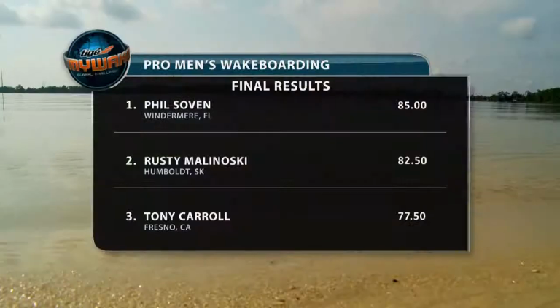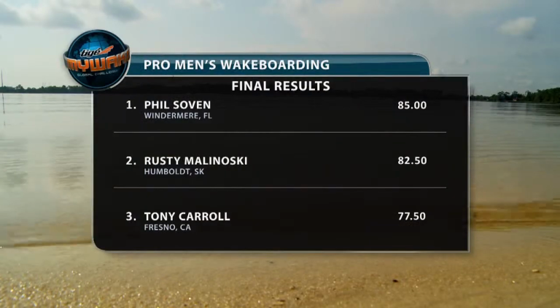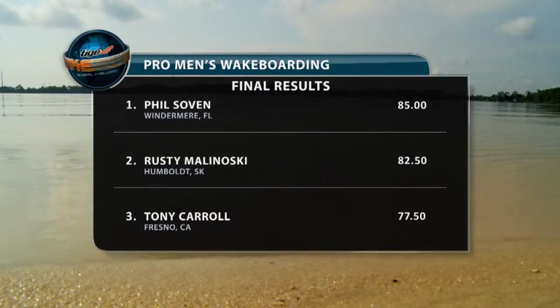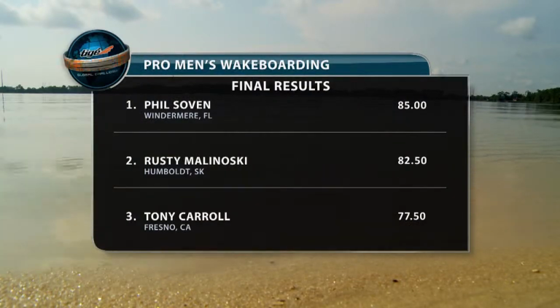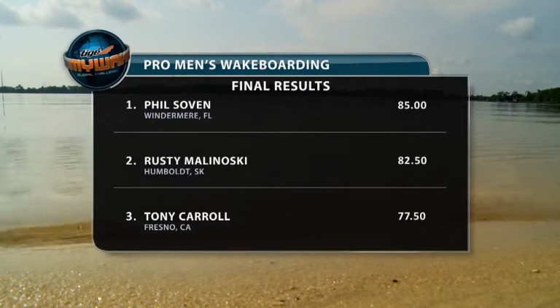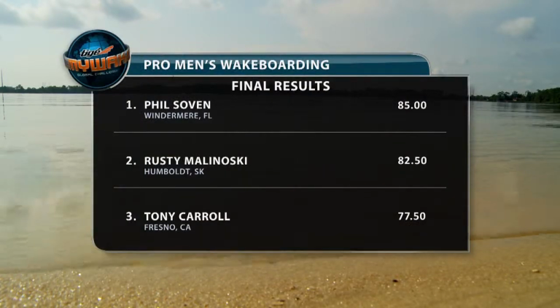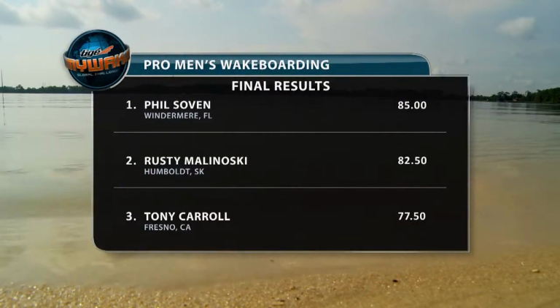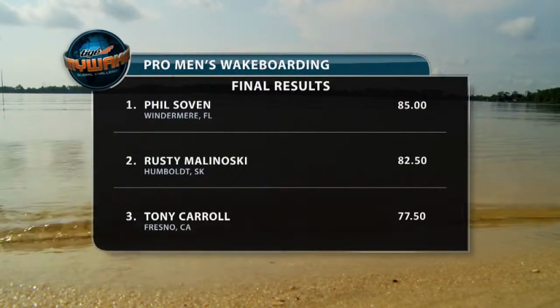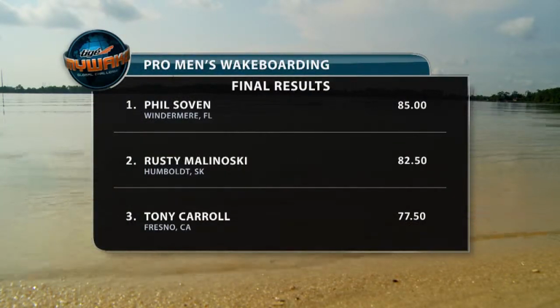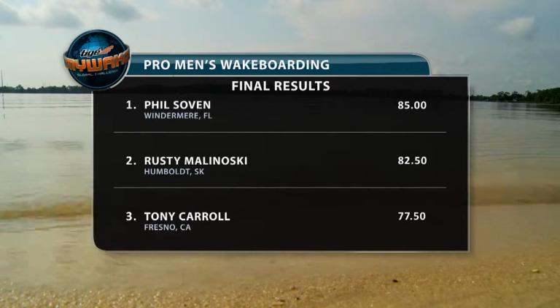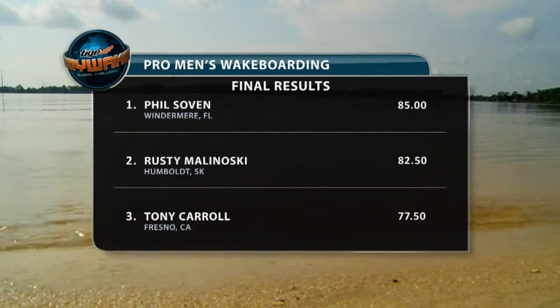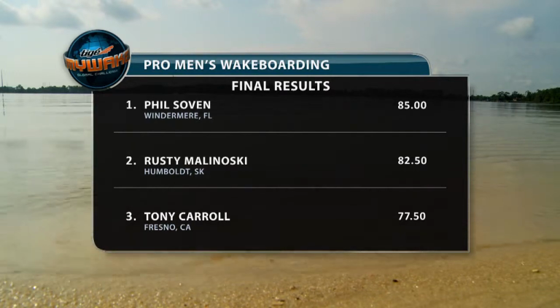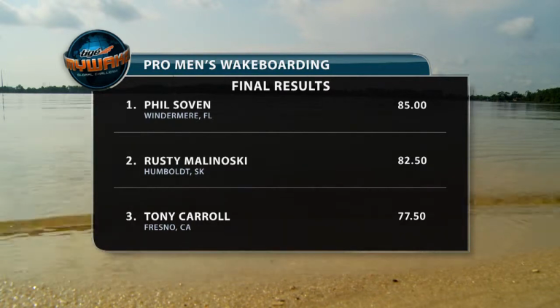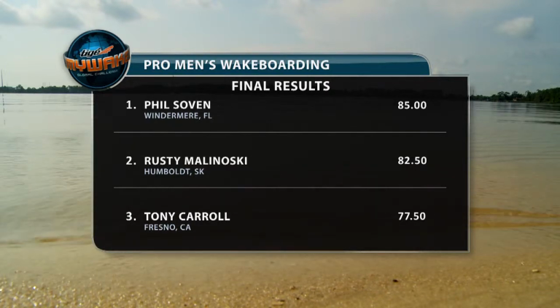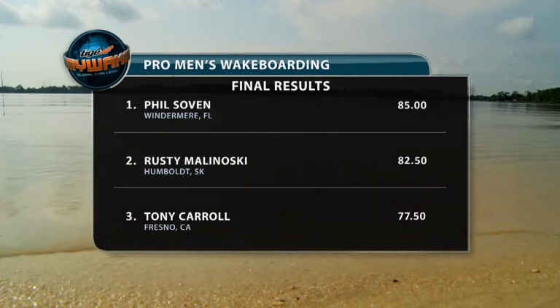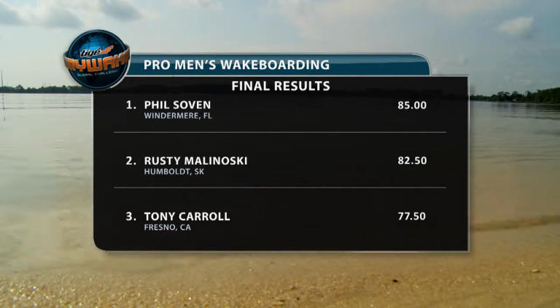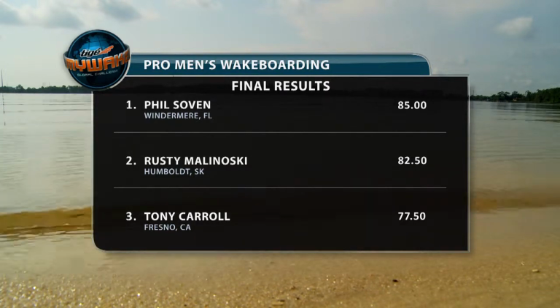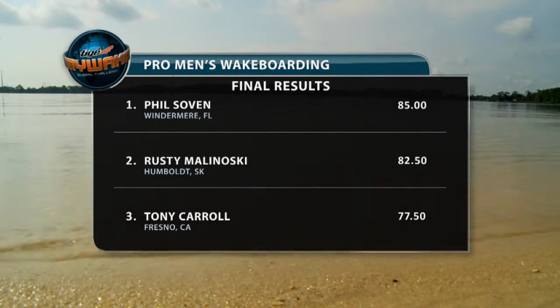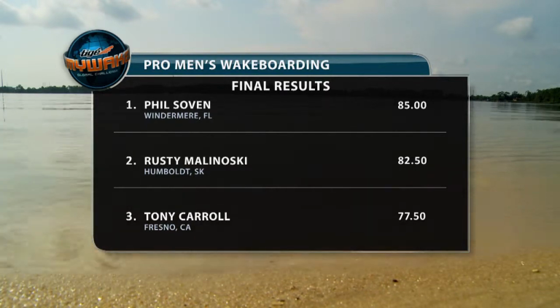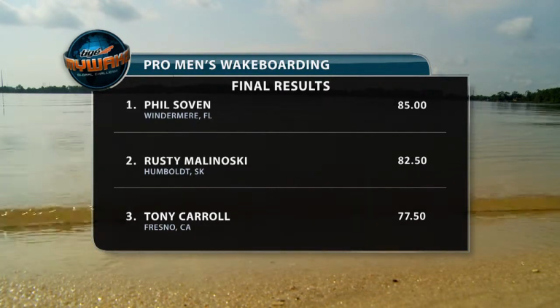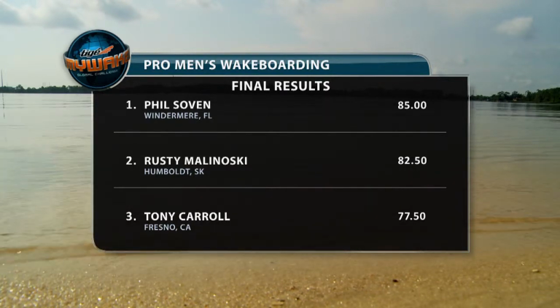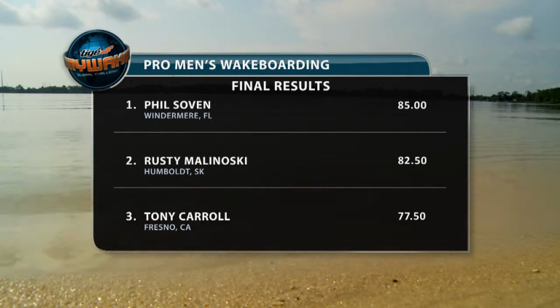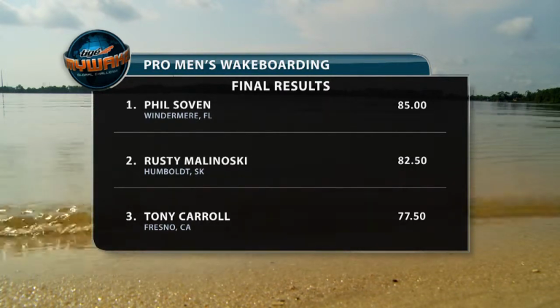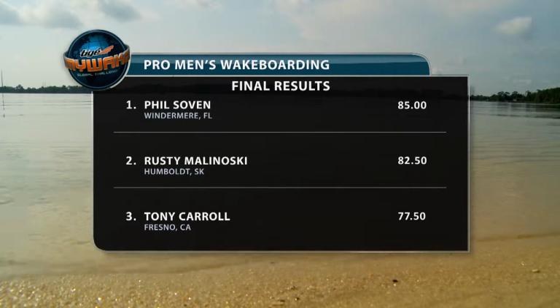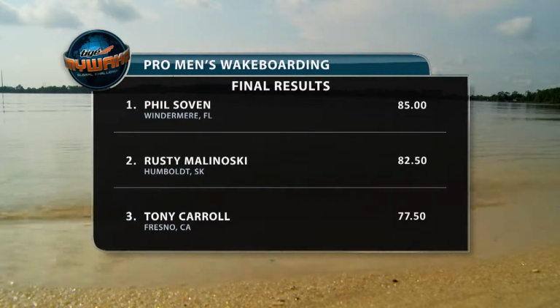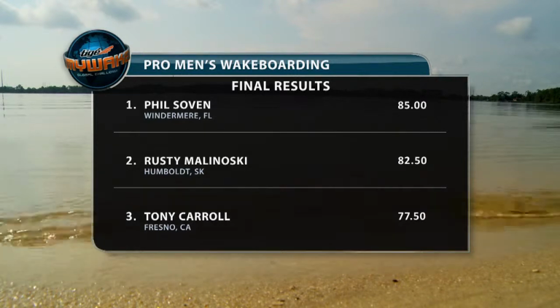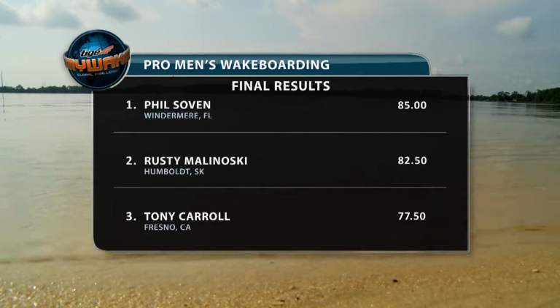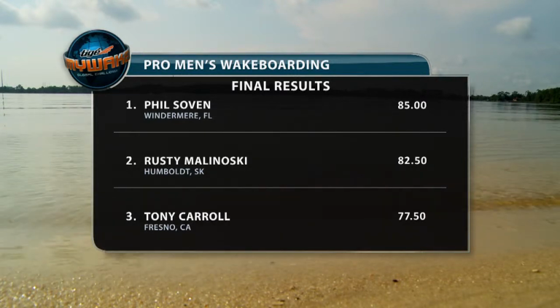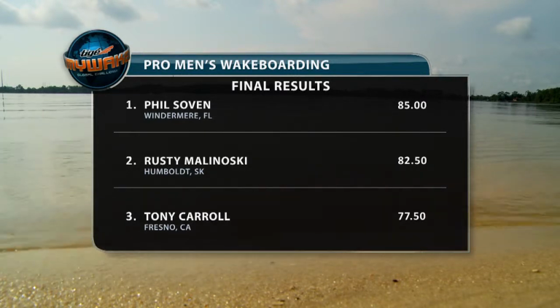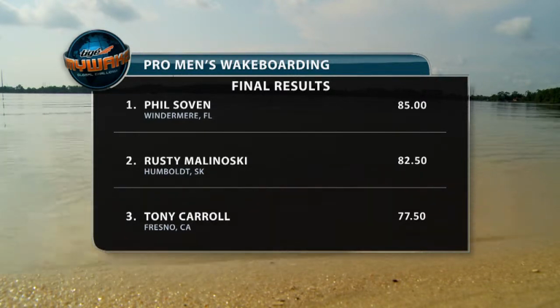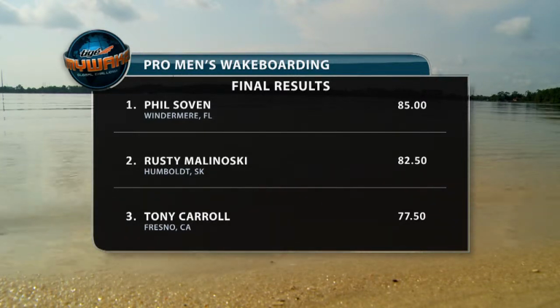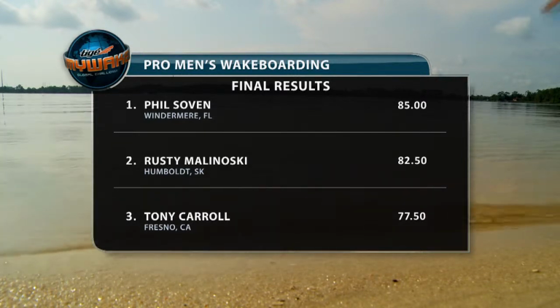Here are the final results of the Pro Men's Wakeboard competition. Phil Sovan, with the most consistent rides of the weekend, holds on for the win. He's down at the dock with Will now, let's go check in.